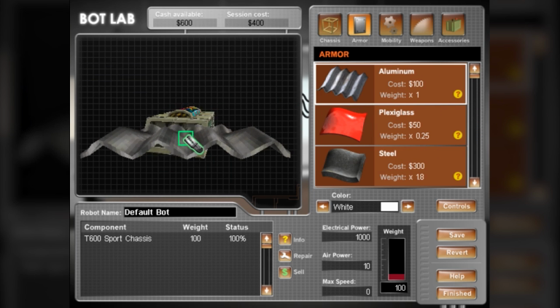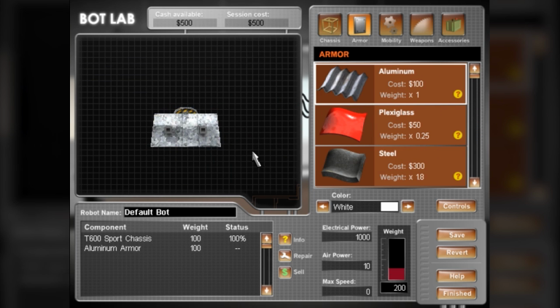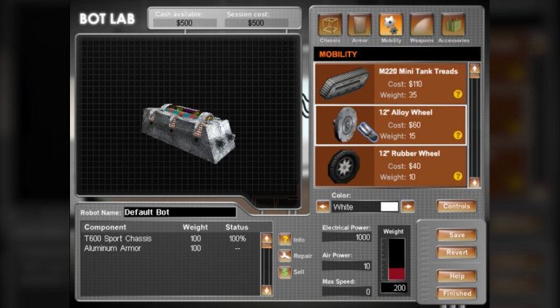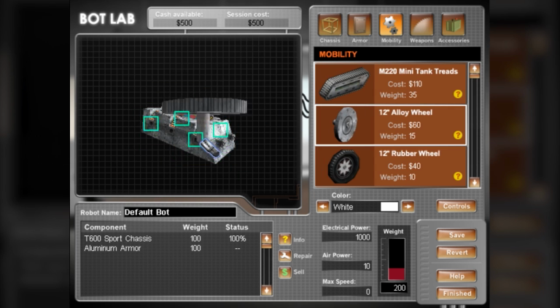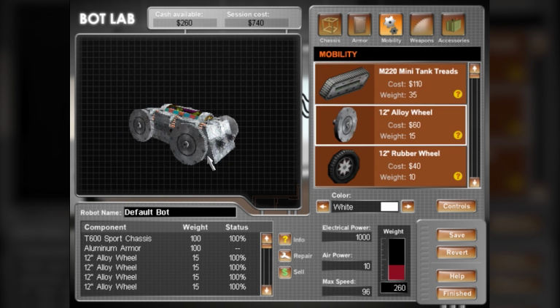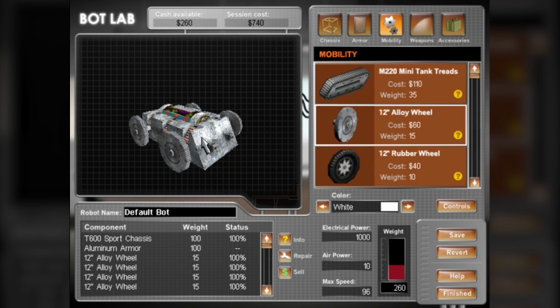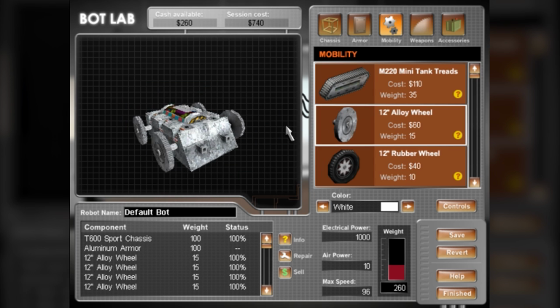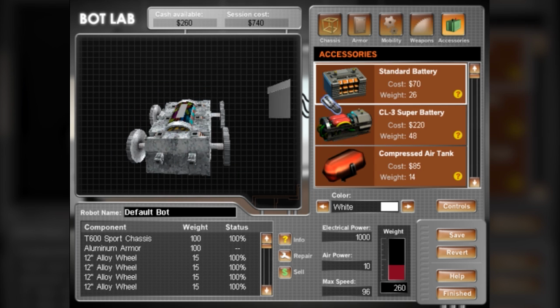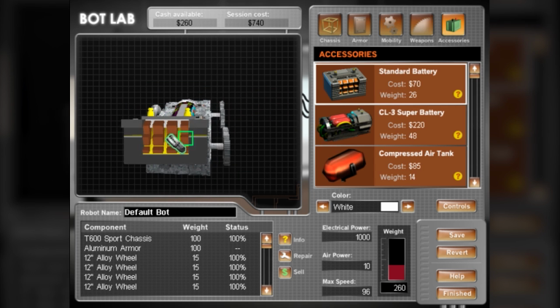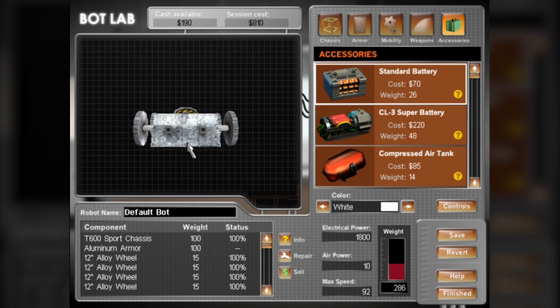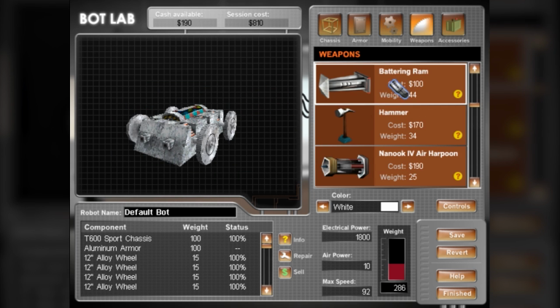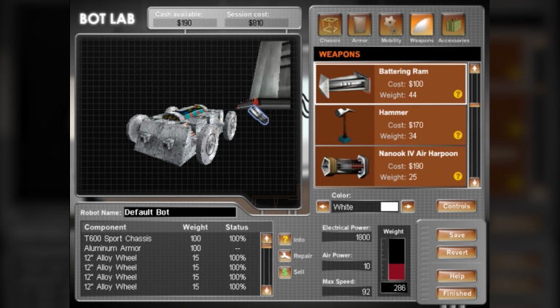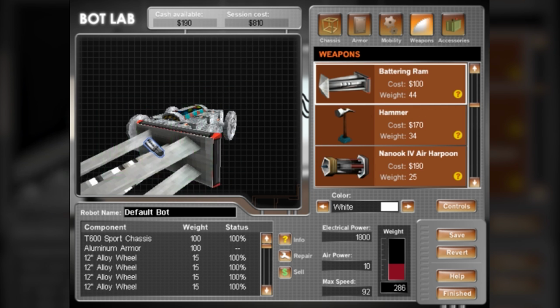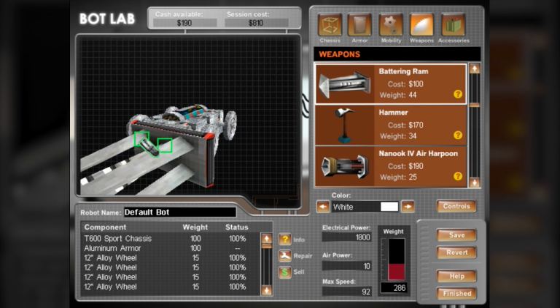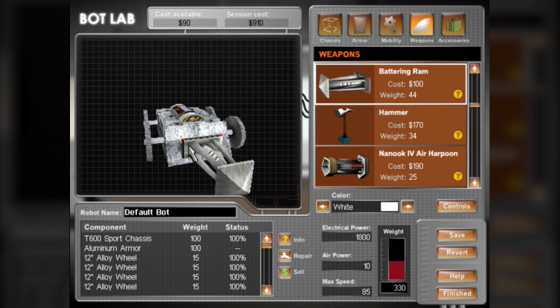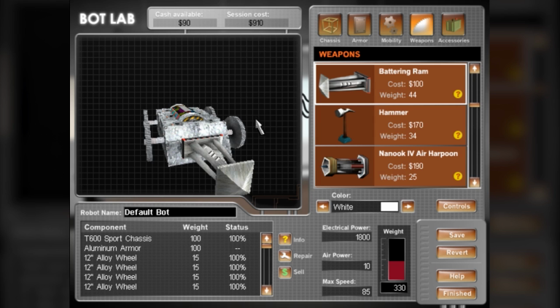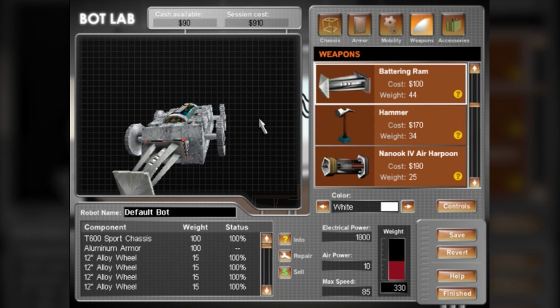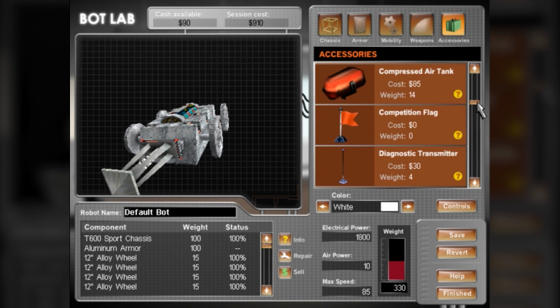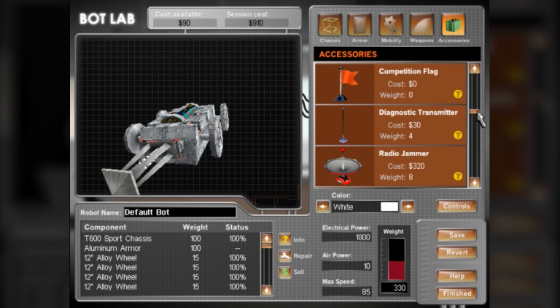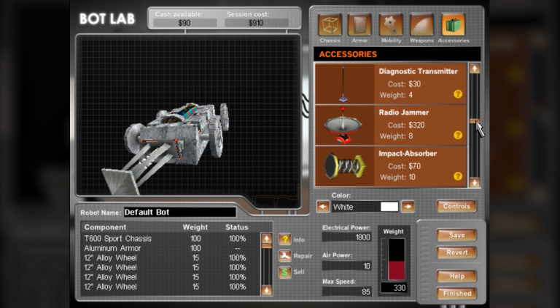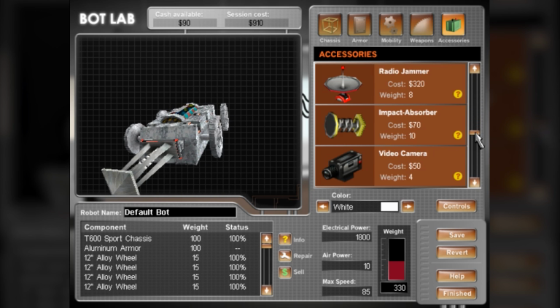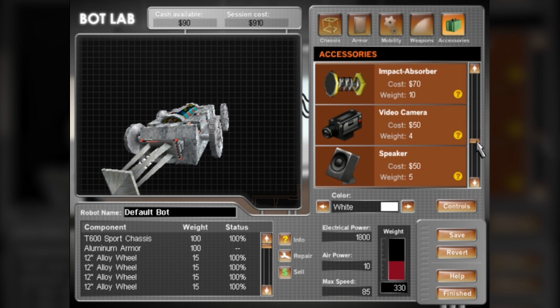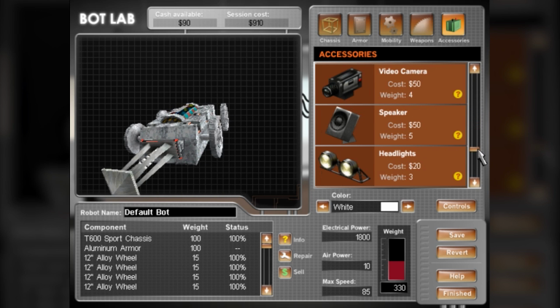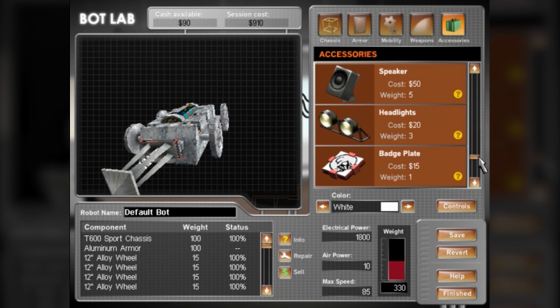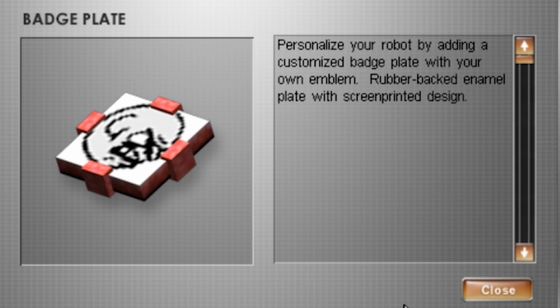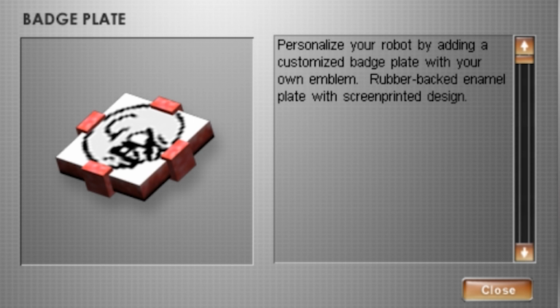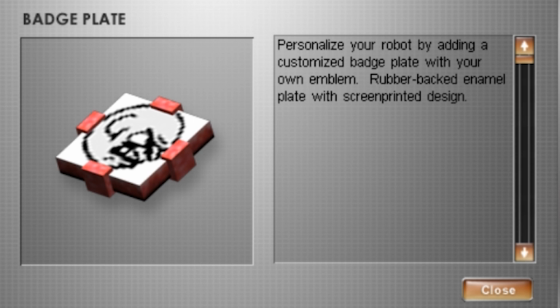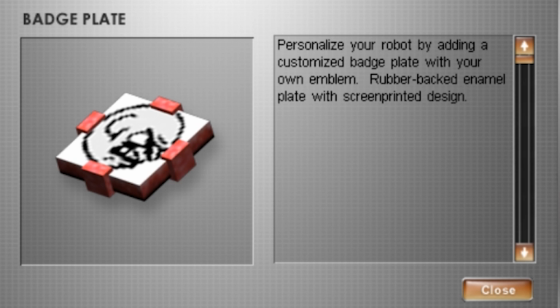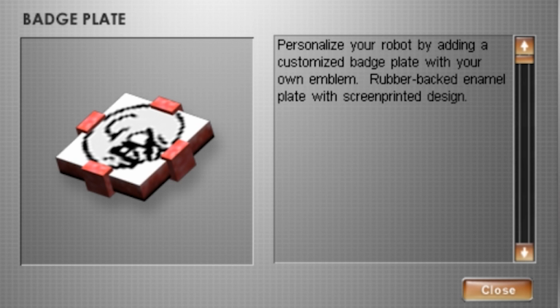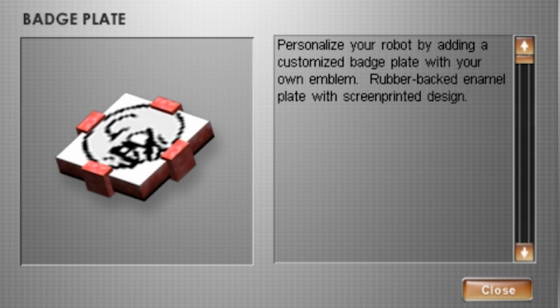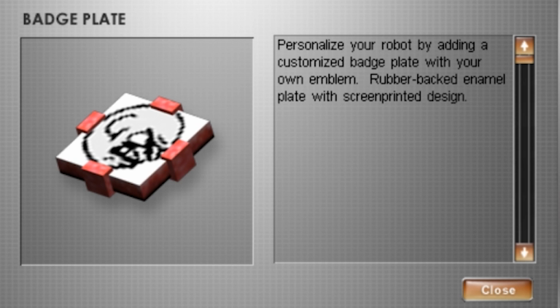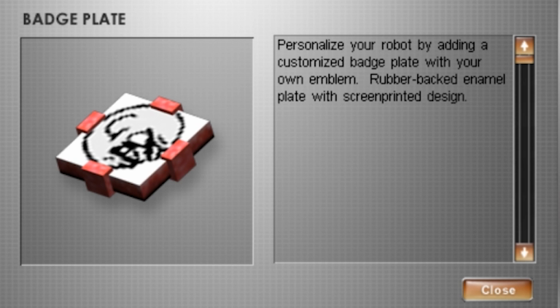You select your chassis type, outfit a power supply, add some wheels, weapons, and armor. You can also buy meaningless things like flags, headlights, a video camera, or a badge plate — which says it's customizable, but that is a complete lie.